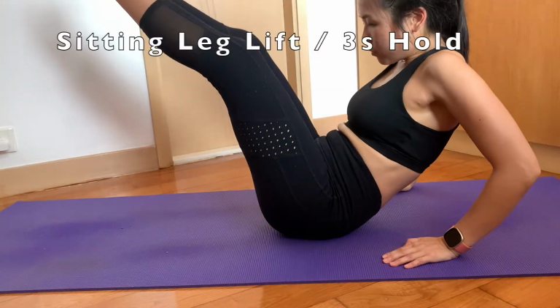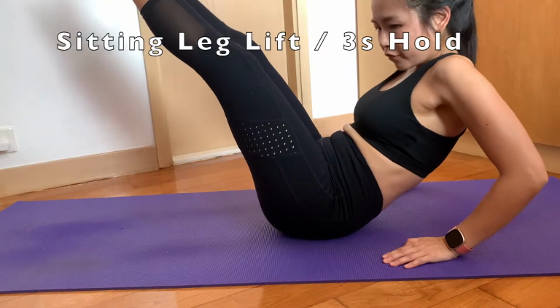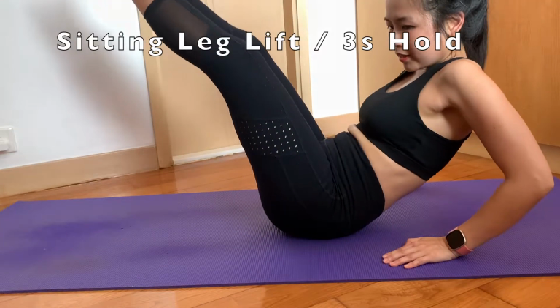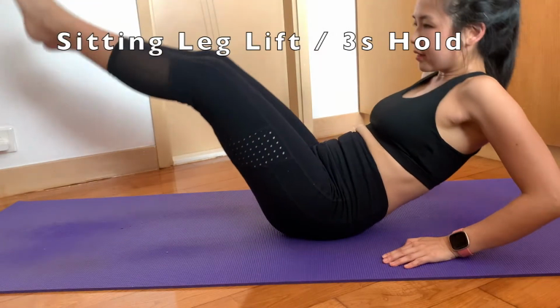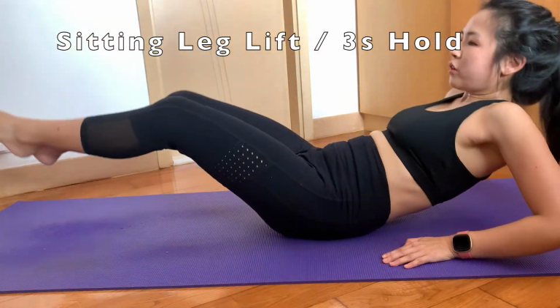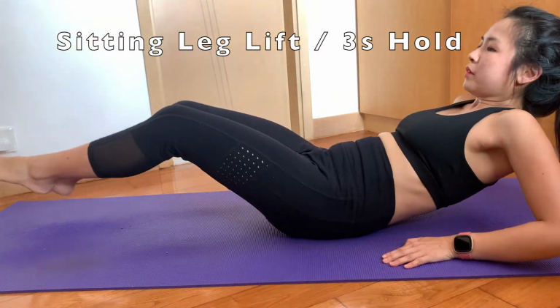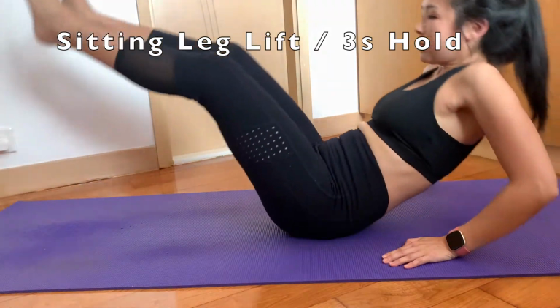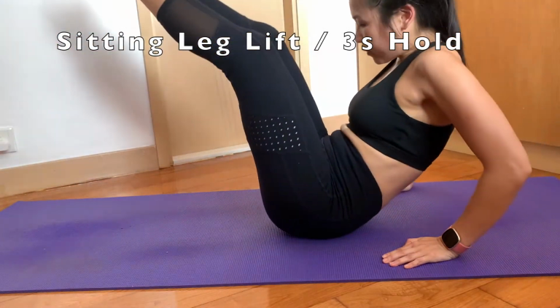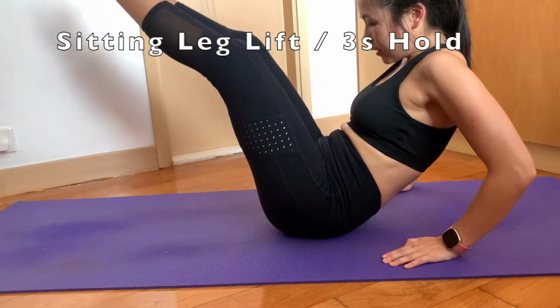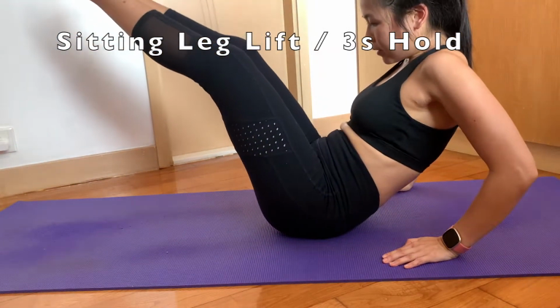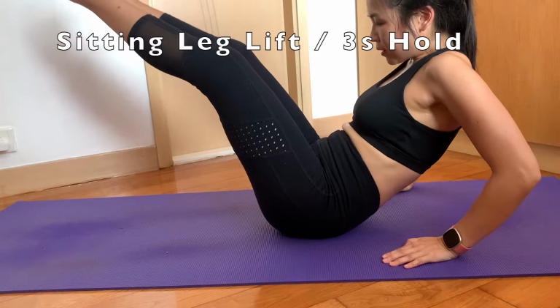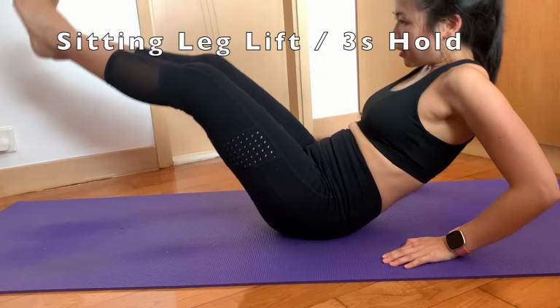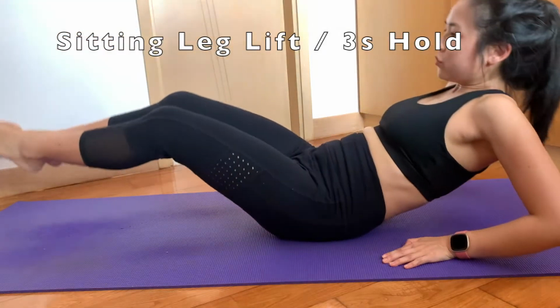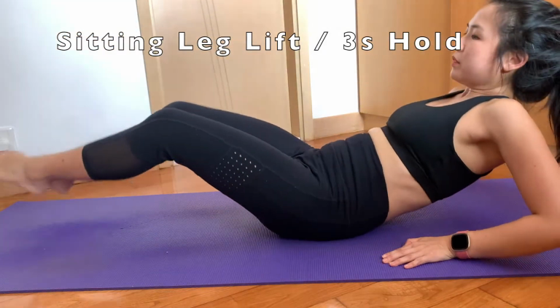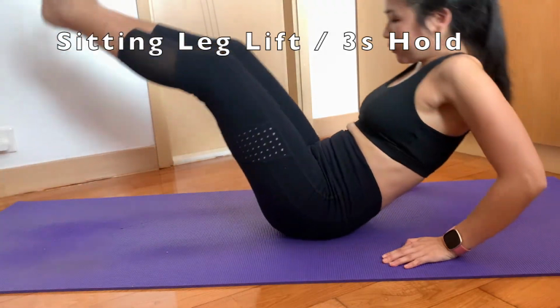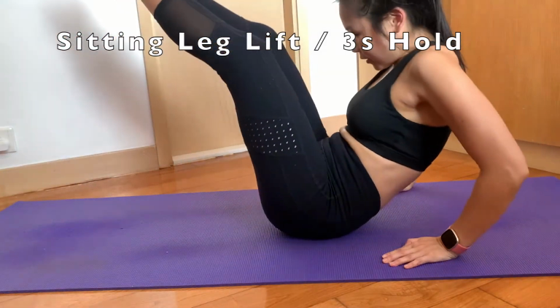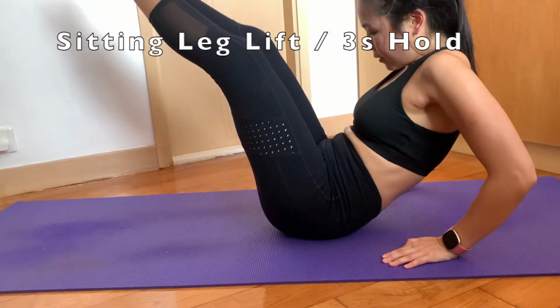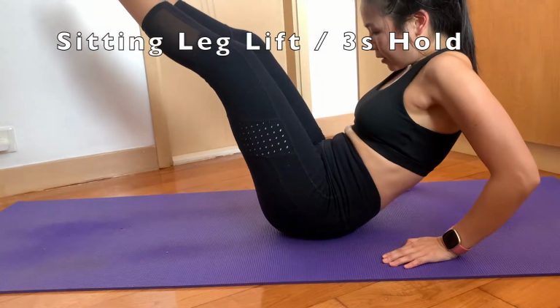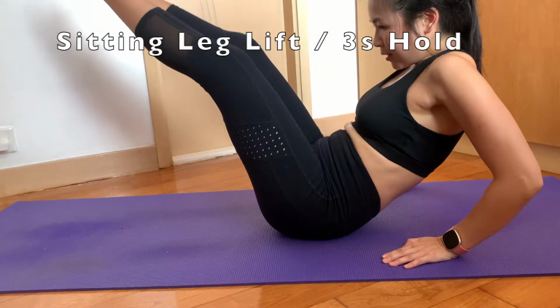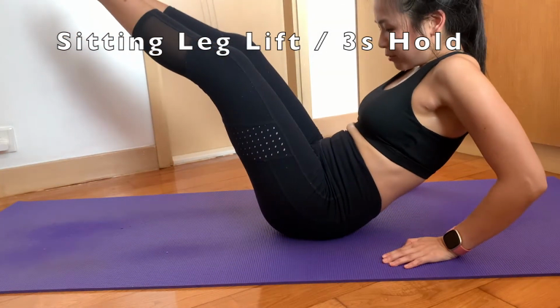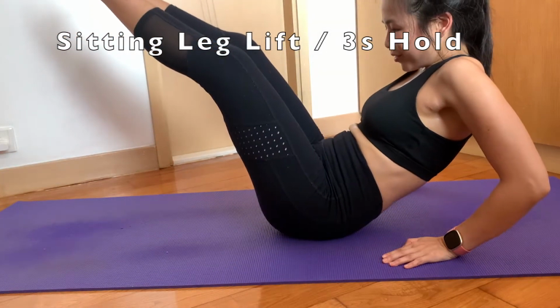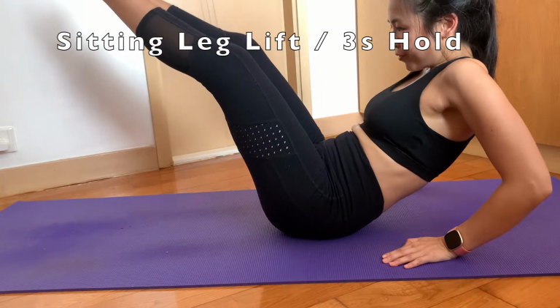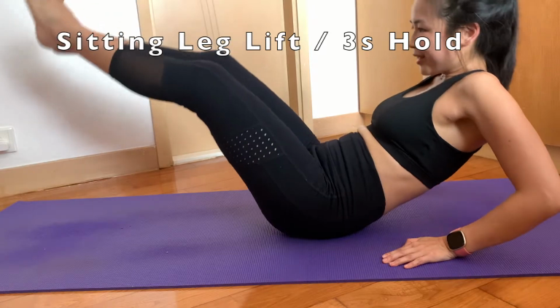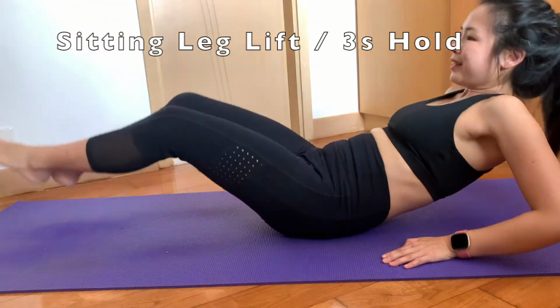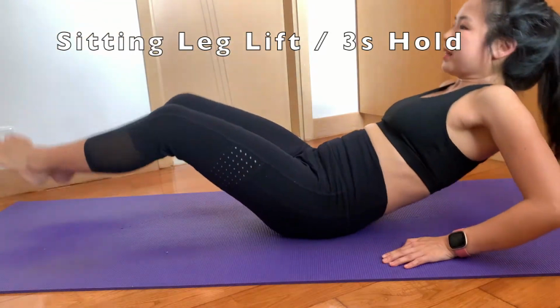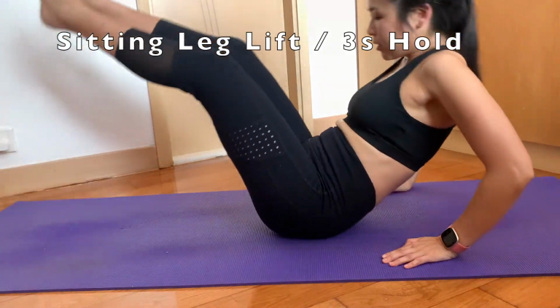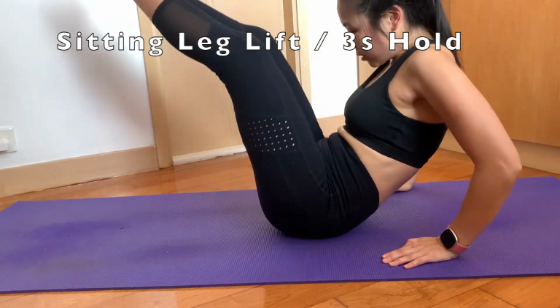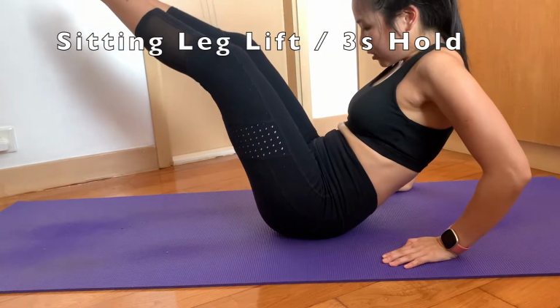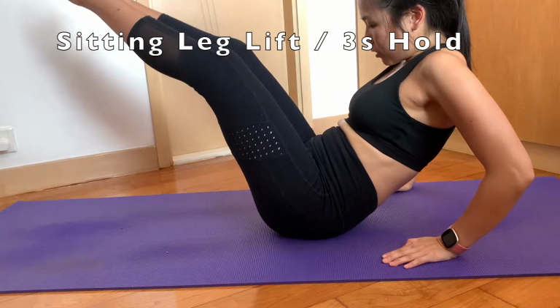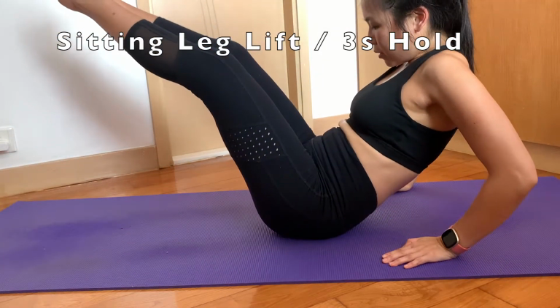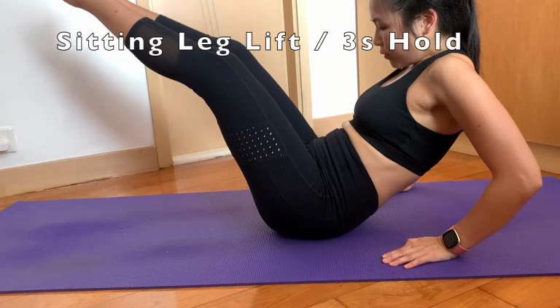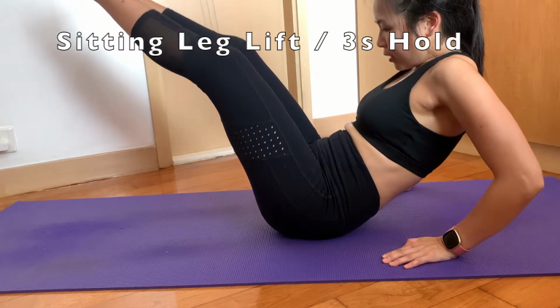In this sitting leg lift, please remember to hold for 3 seconds. Even though it's so hard — actually don't follow me in this video, I haven't done it for 3 seconds. But I know you guys can do it, so let me do it again.